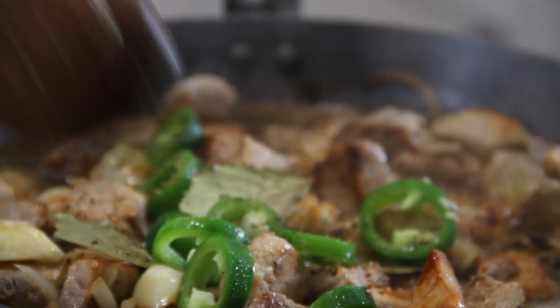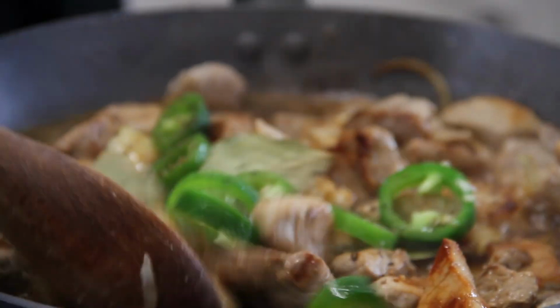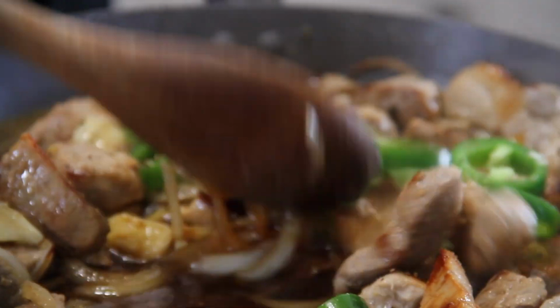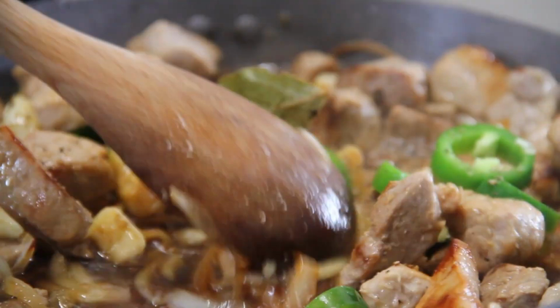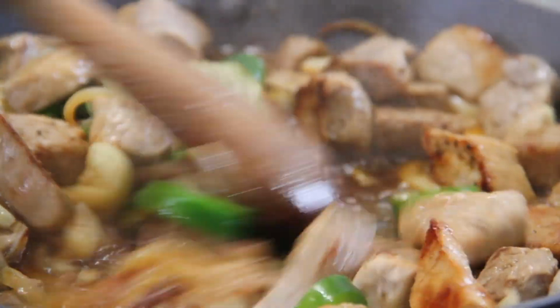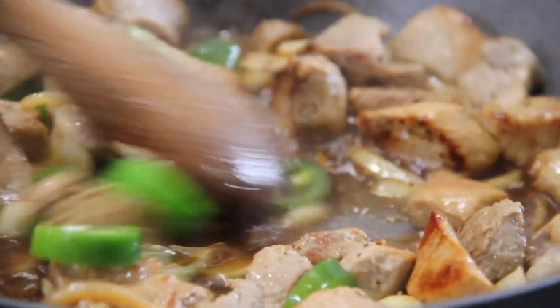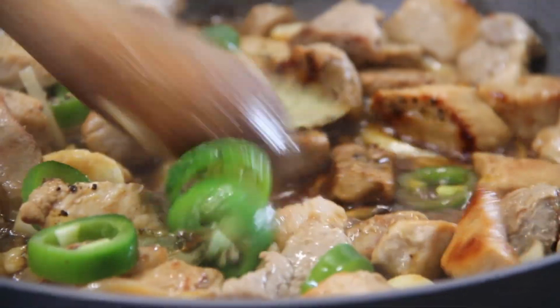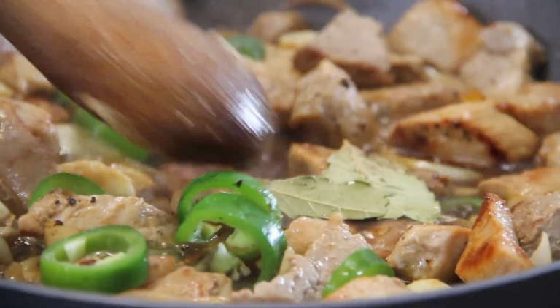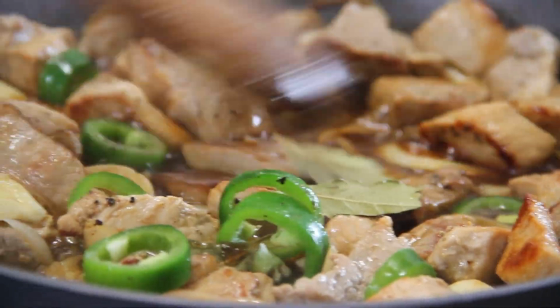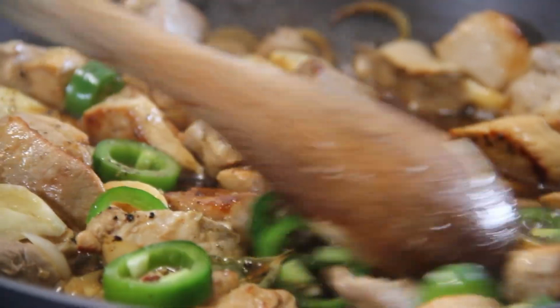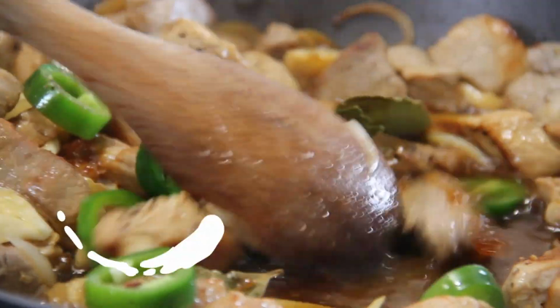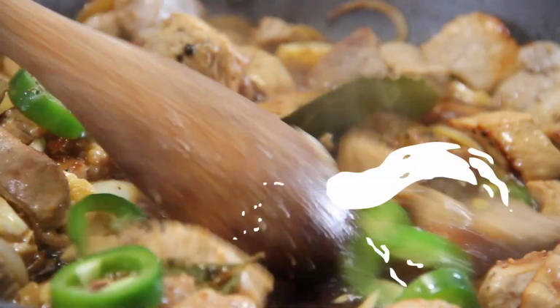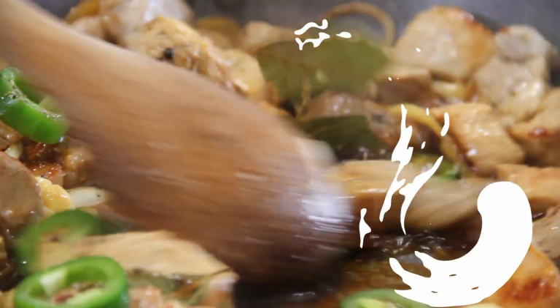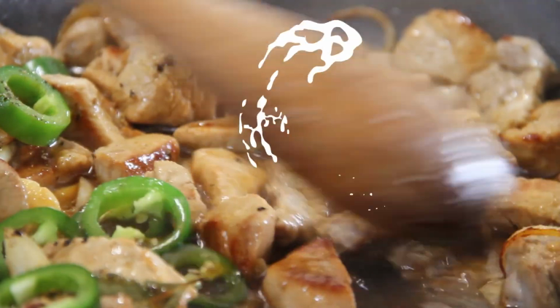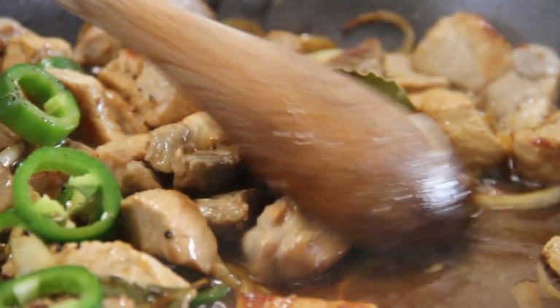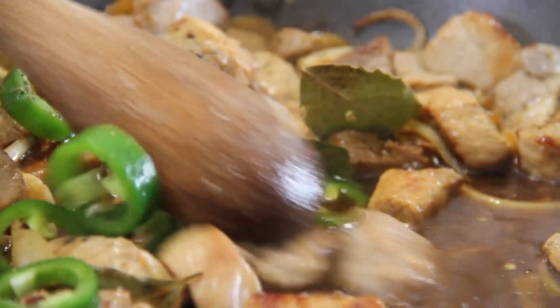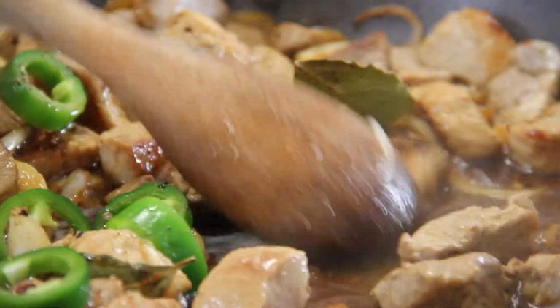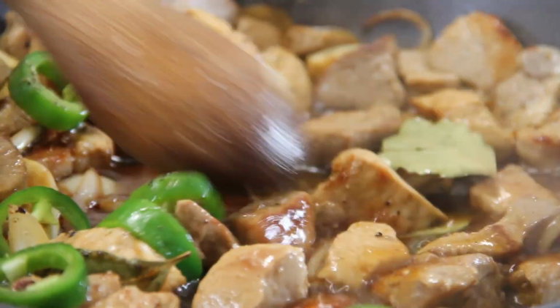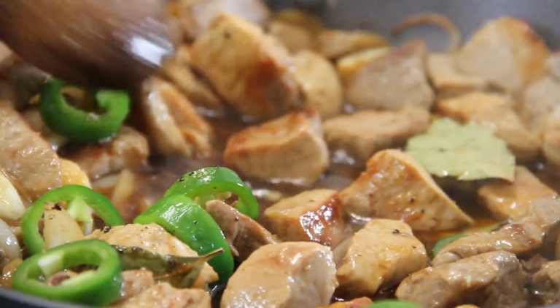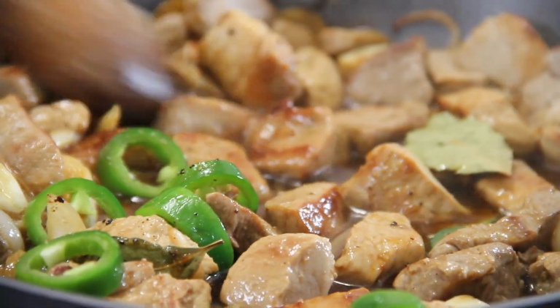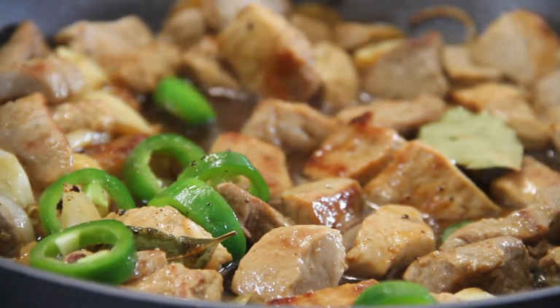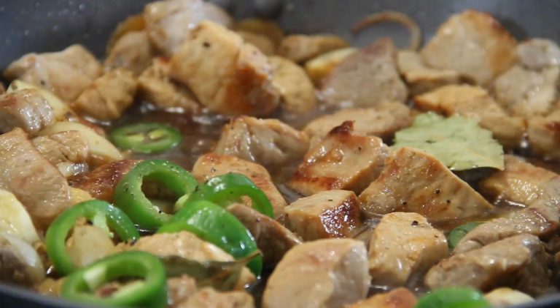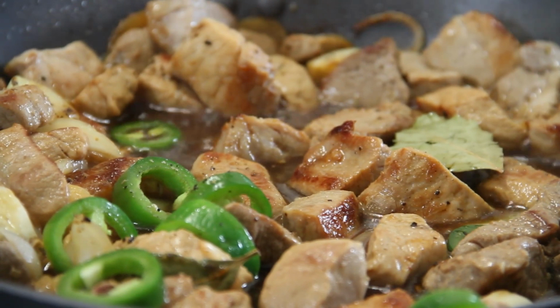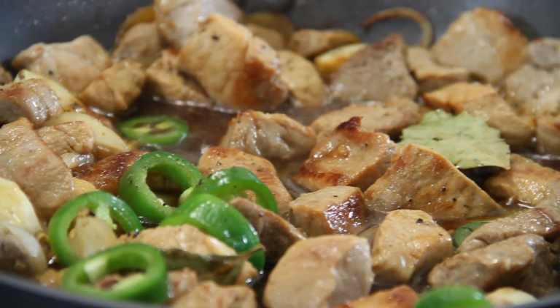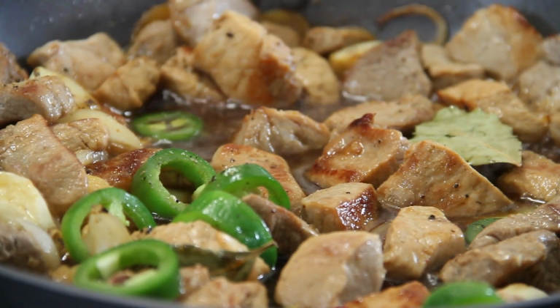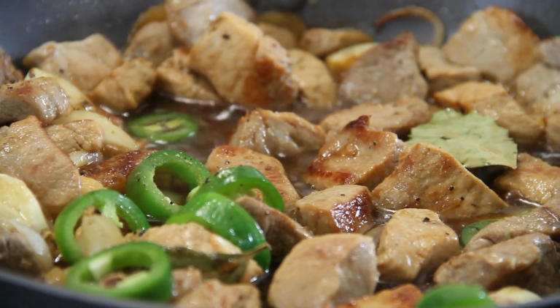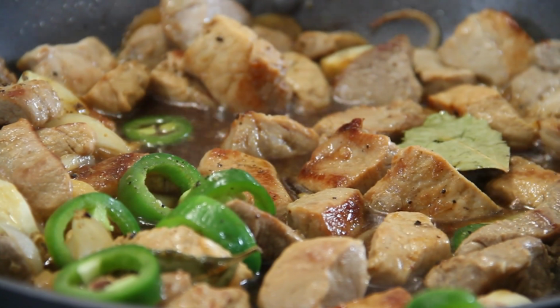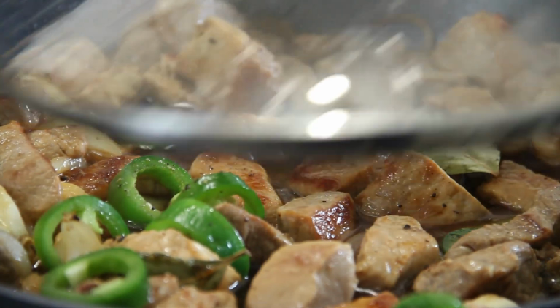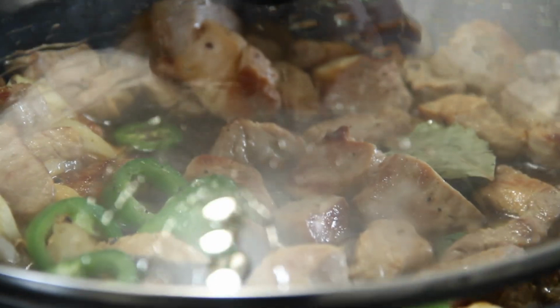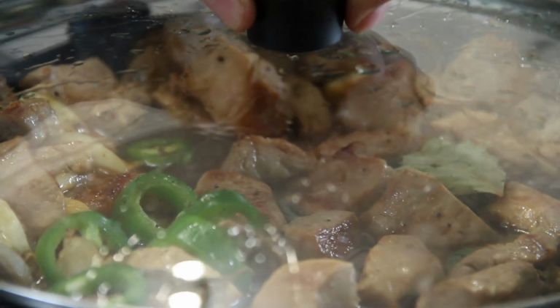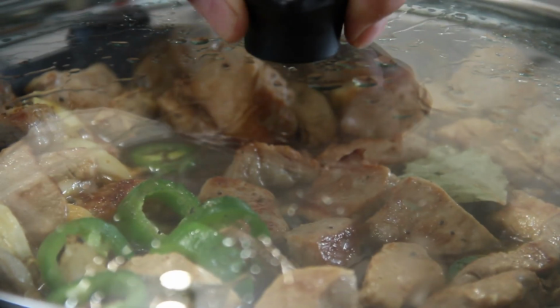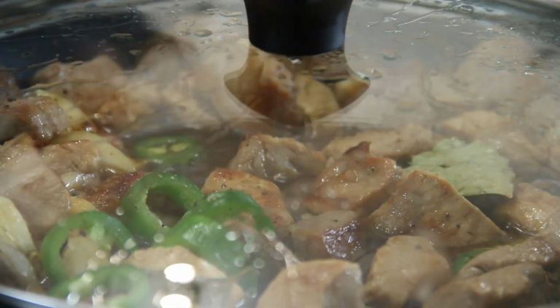After a boil, we're just gonna give this a mix up. This smells absolutely delicious now, guys. Reduce the heat a little bit and we'll let this simmer away for about another 10 minutes.